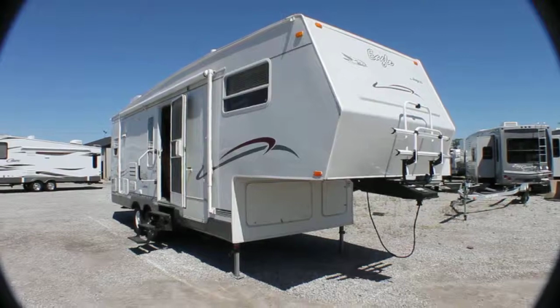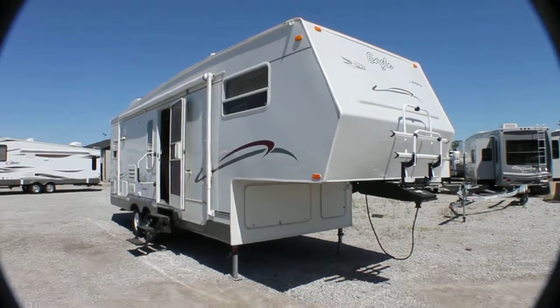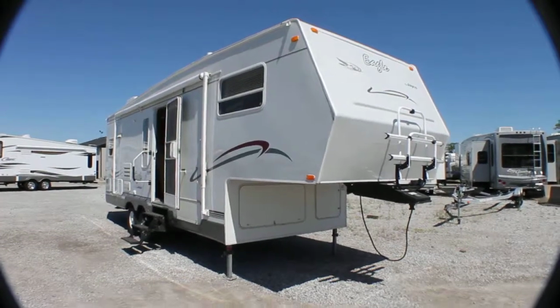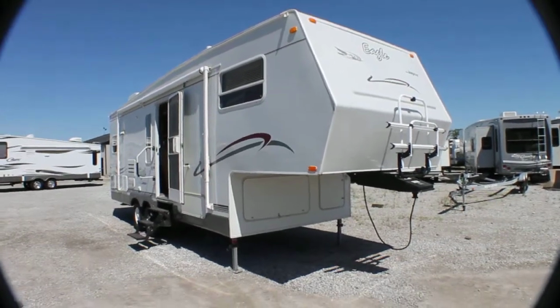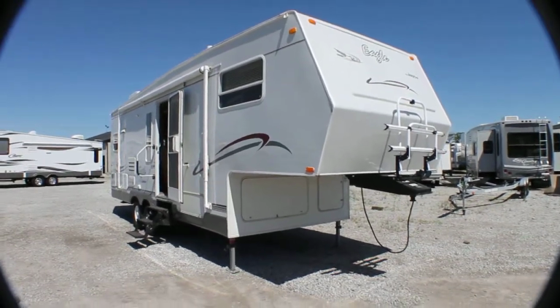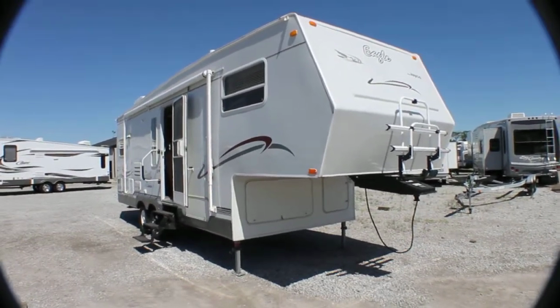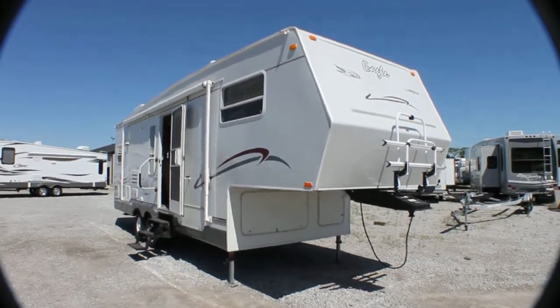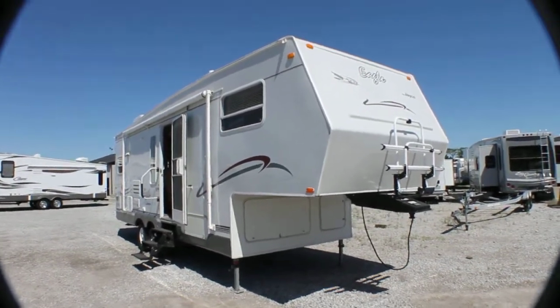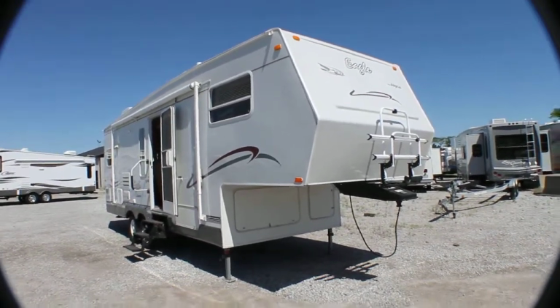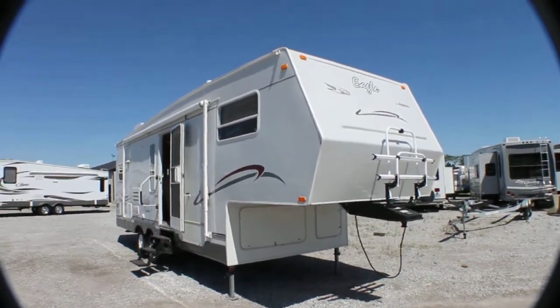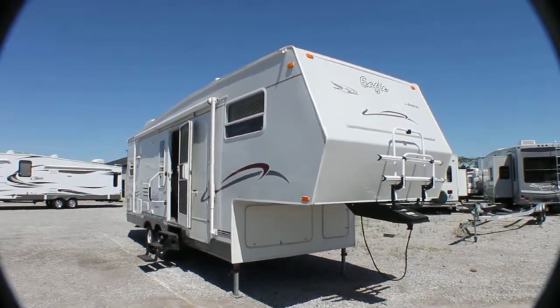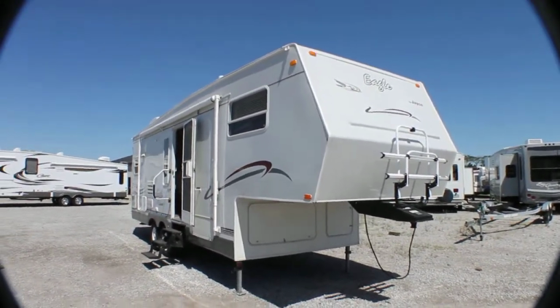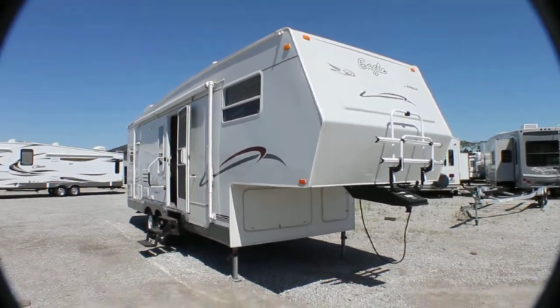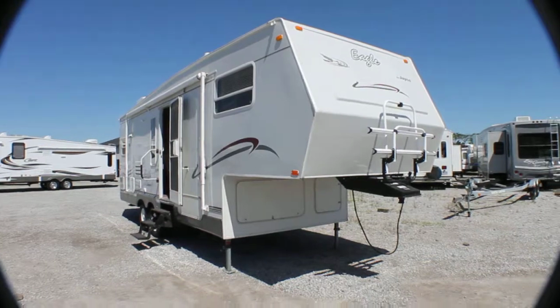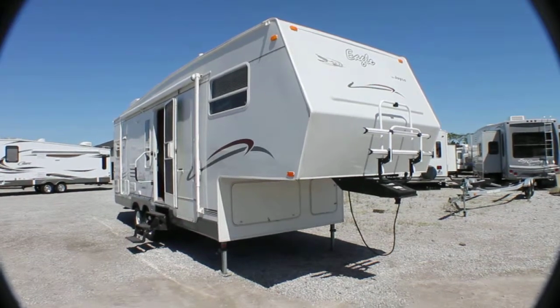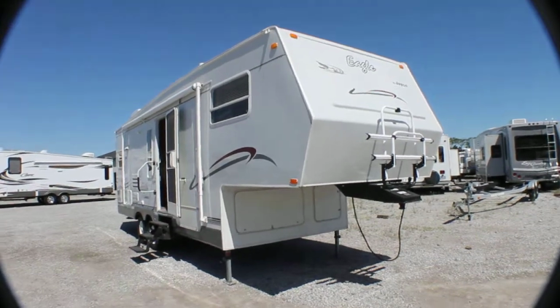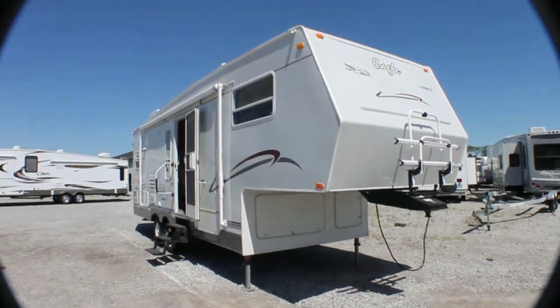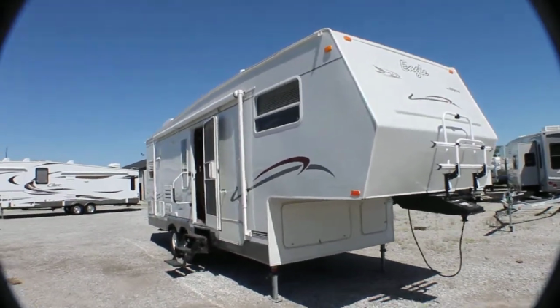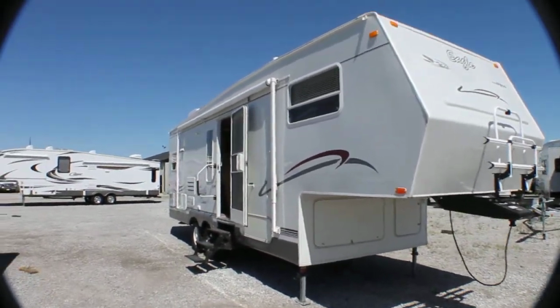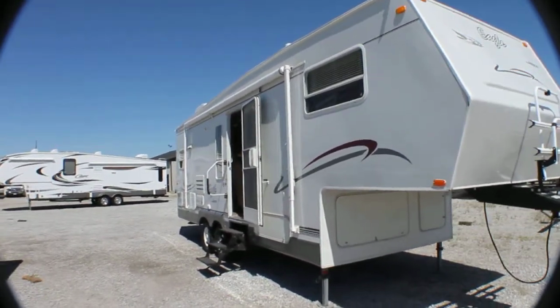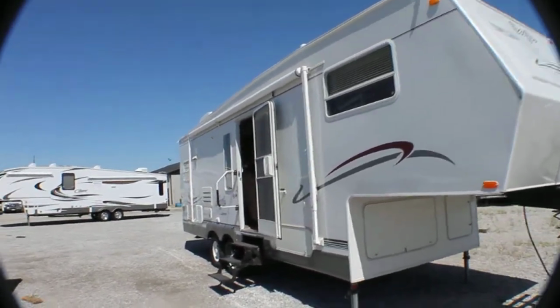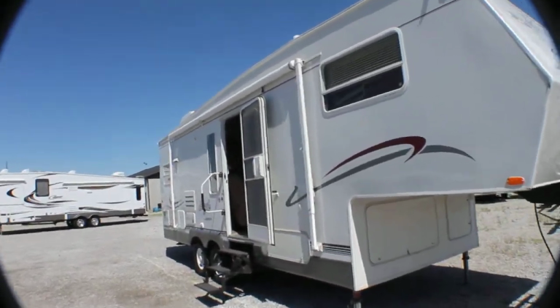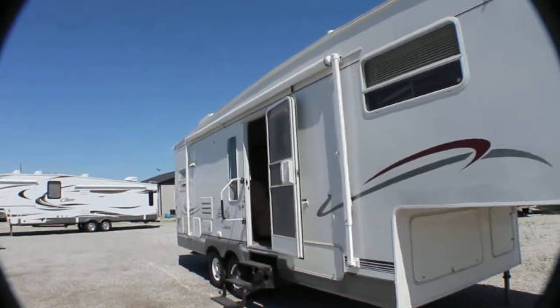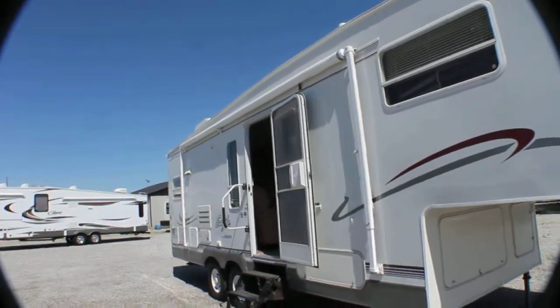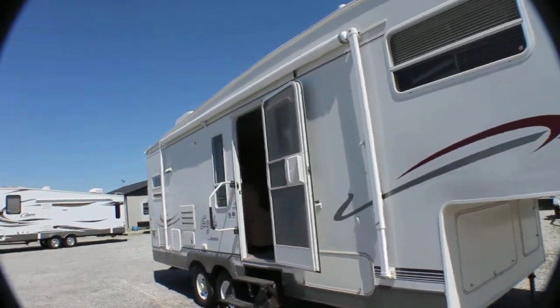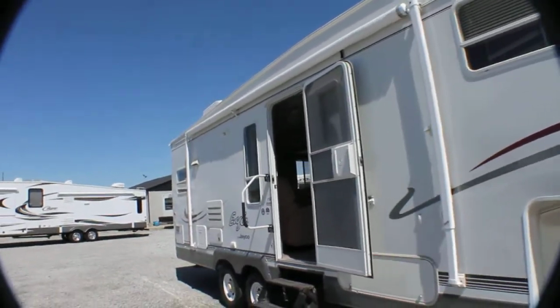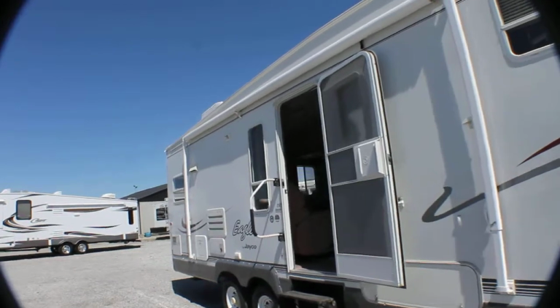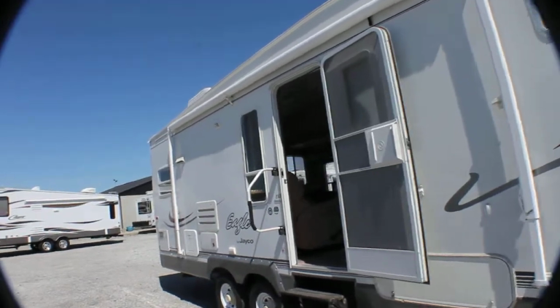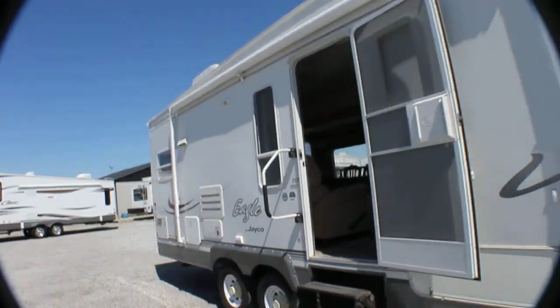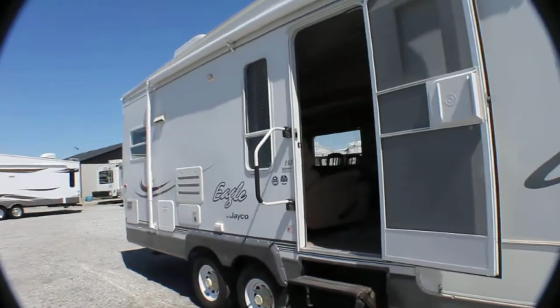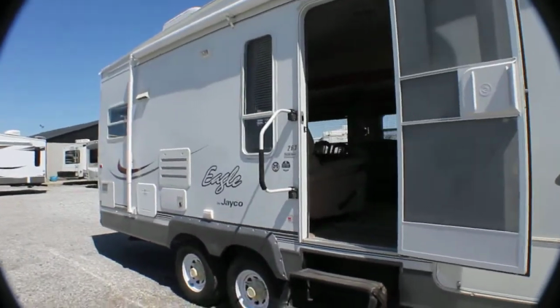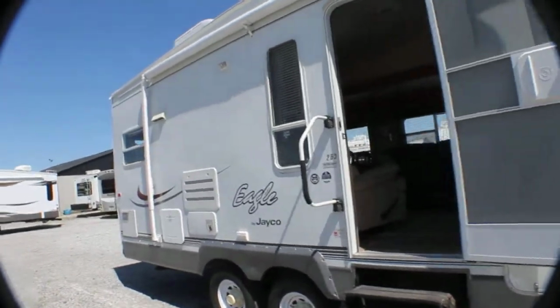Hey, welcome to our YouTube channel. This one just in on consignment — it's a 2003 Jayco Eagle in fiberglass, the 263 RKS rear kitchen slide out.